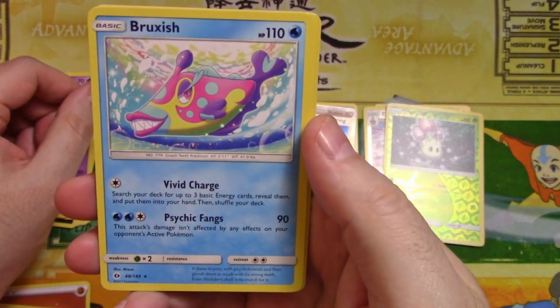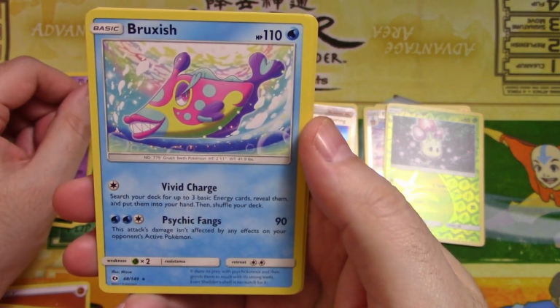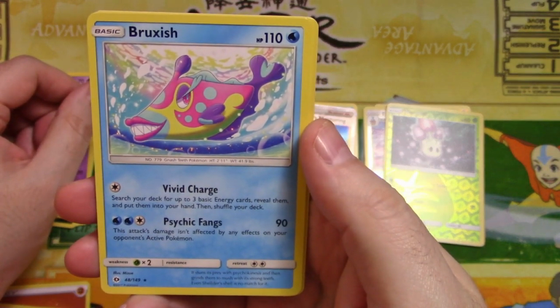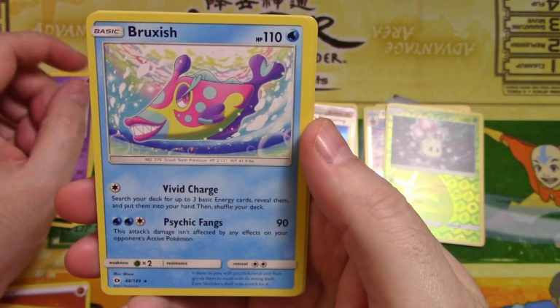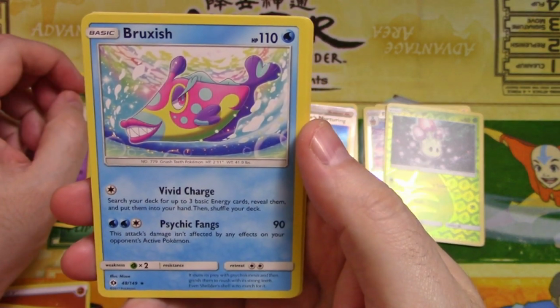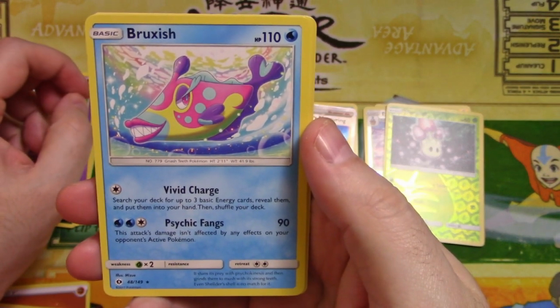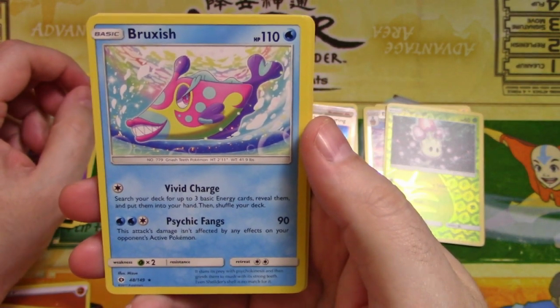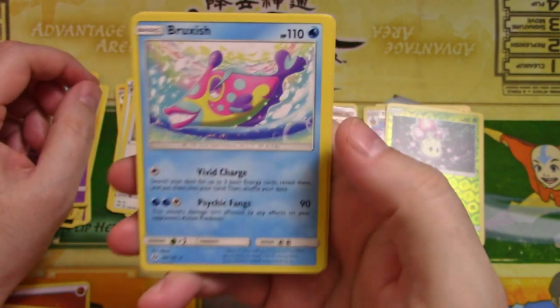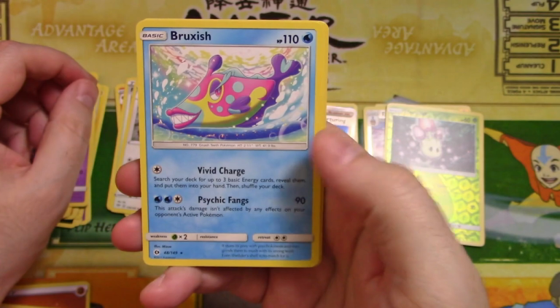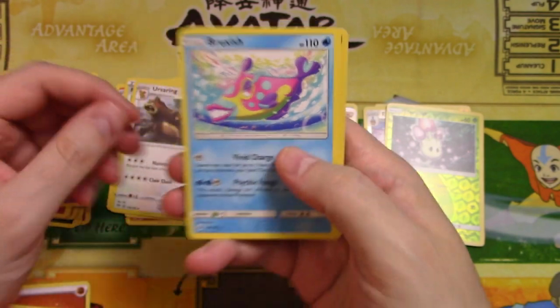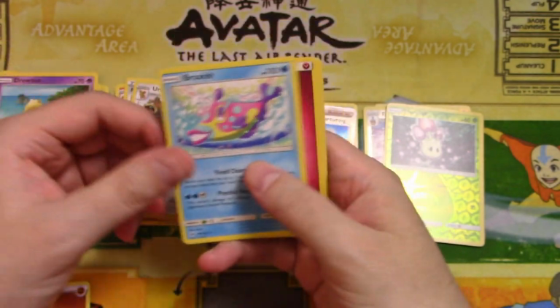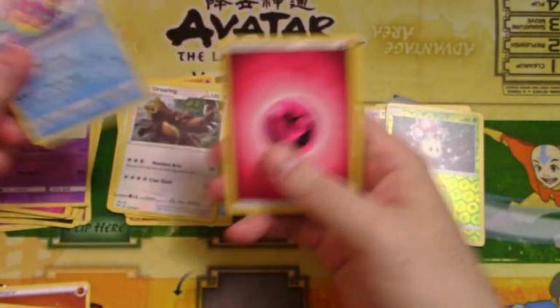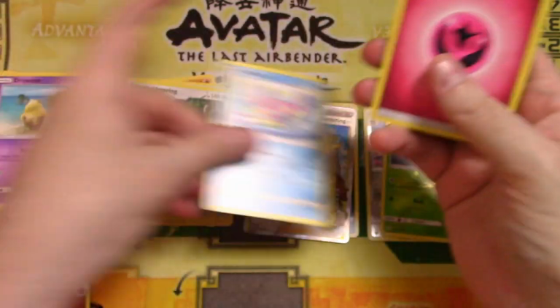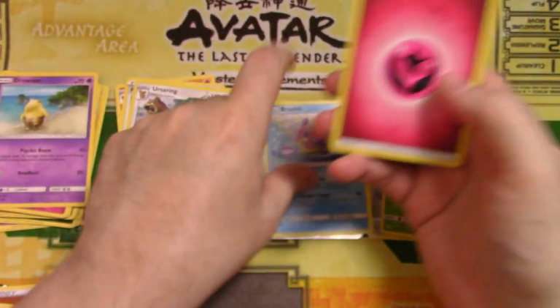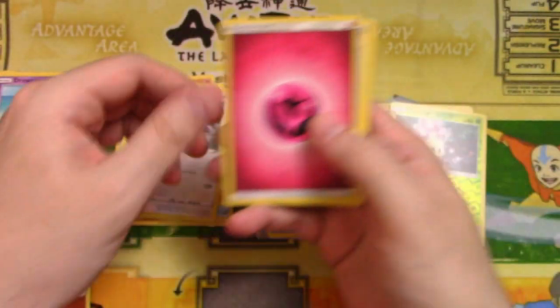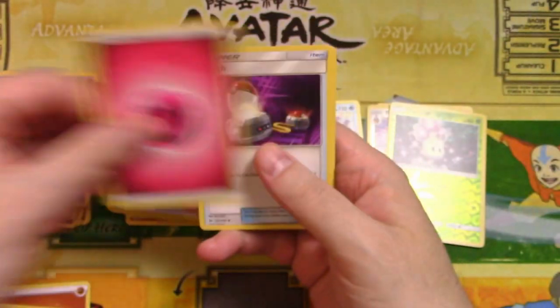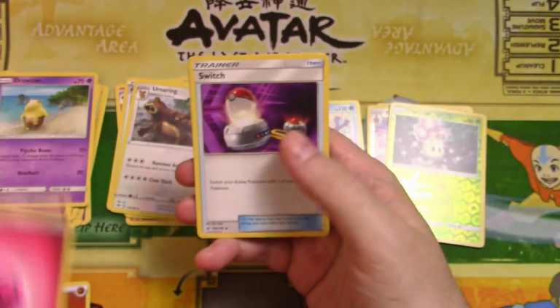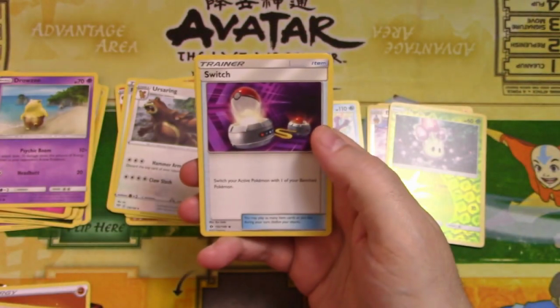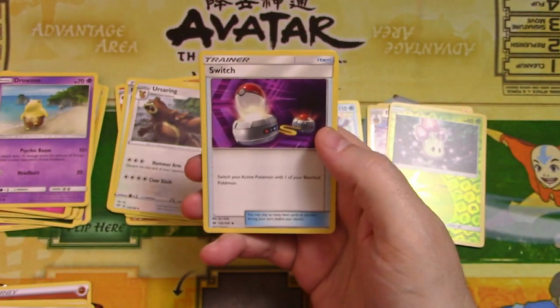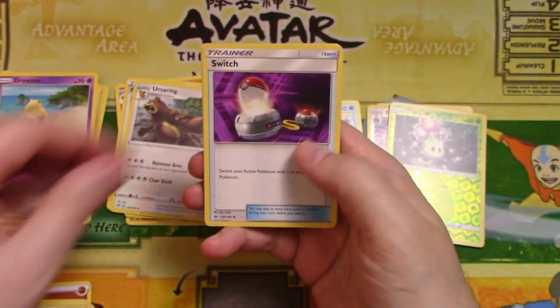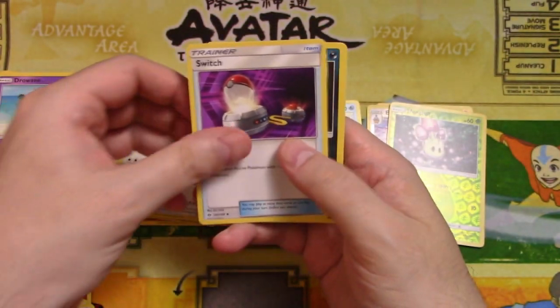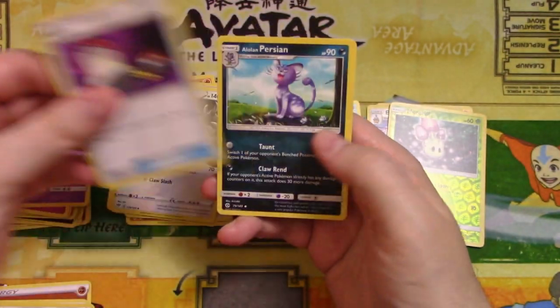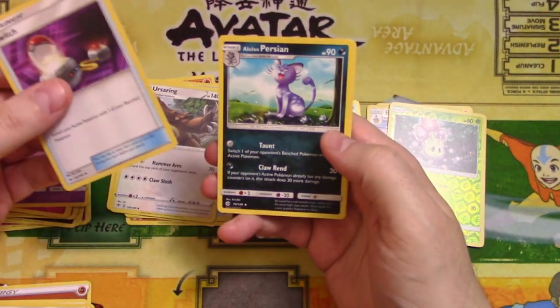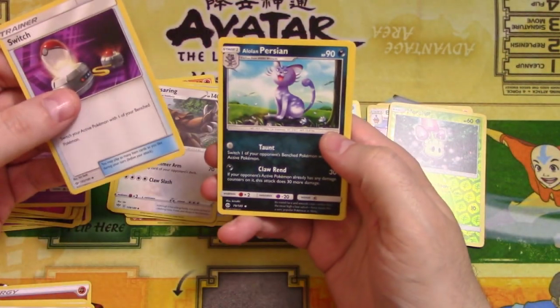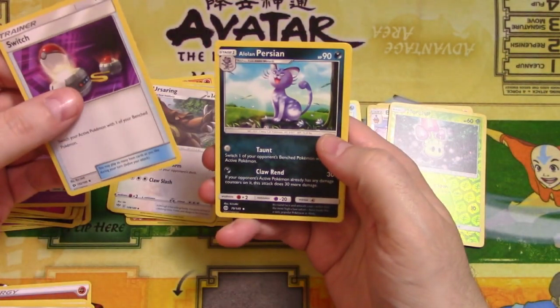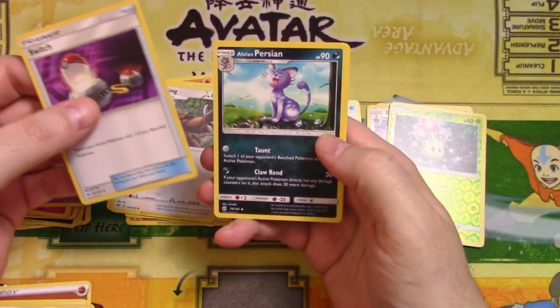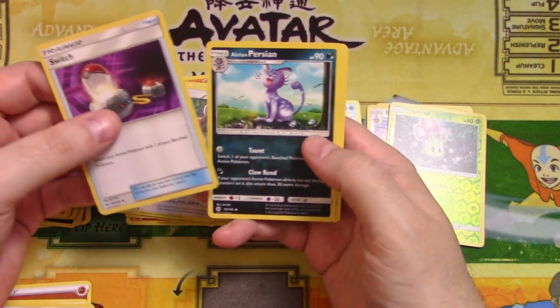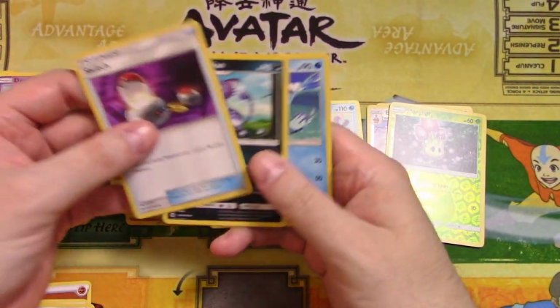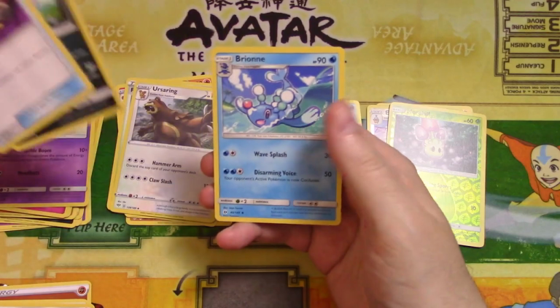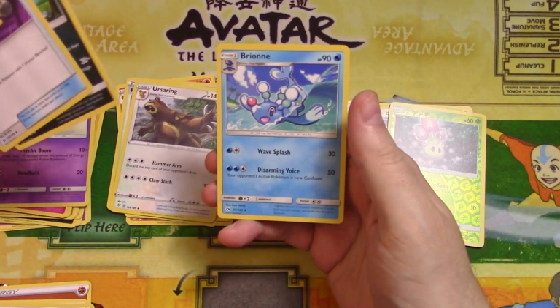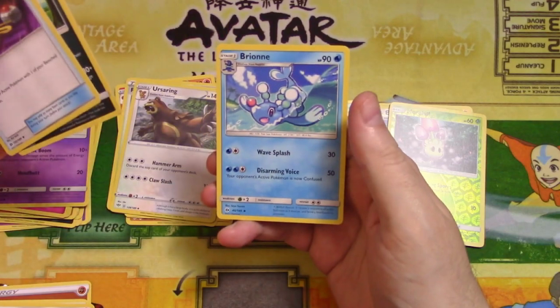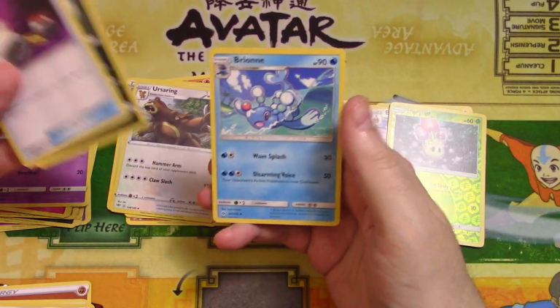That looks like one of our Discord members. Switch, Alolan Persian, and Lycanroc.